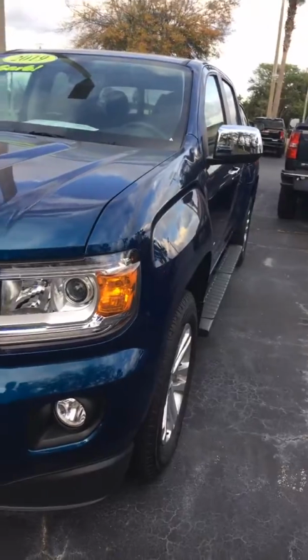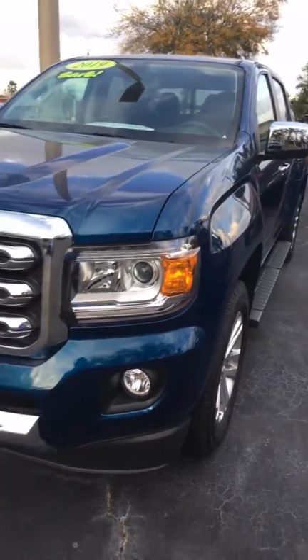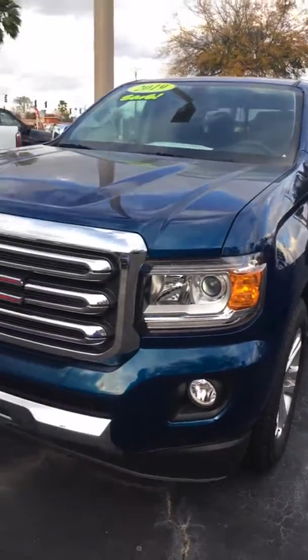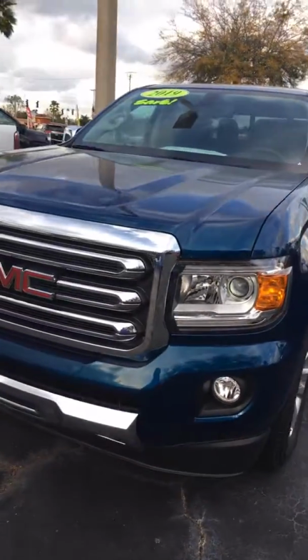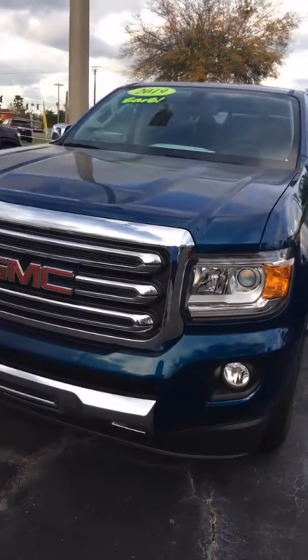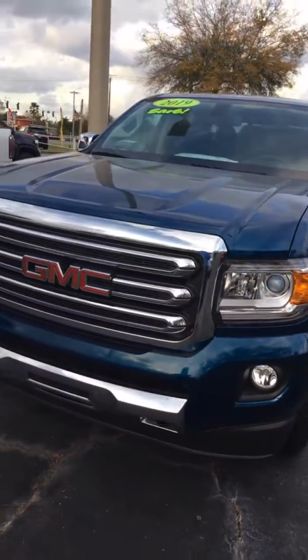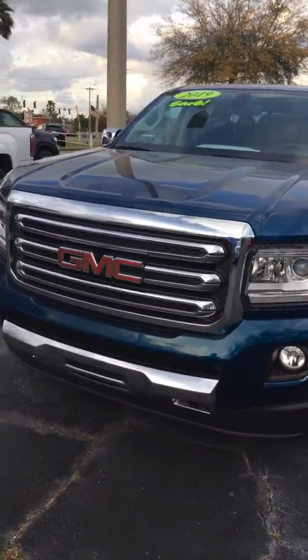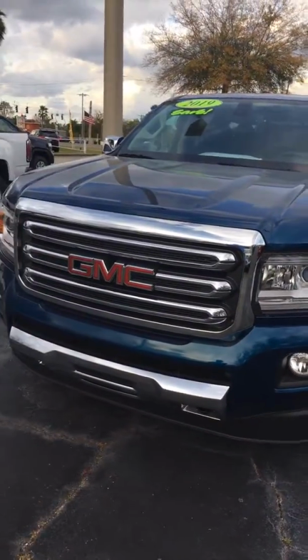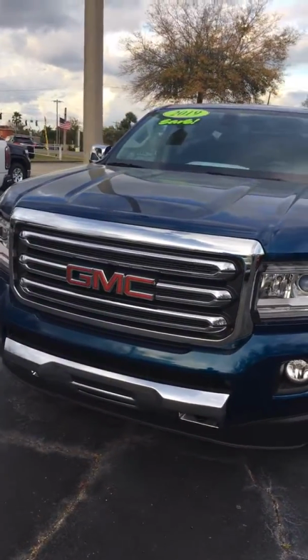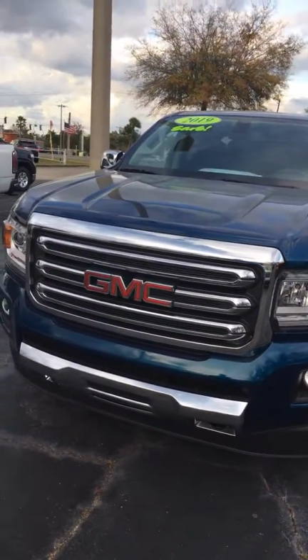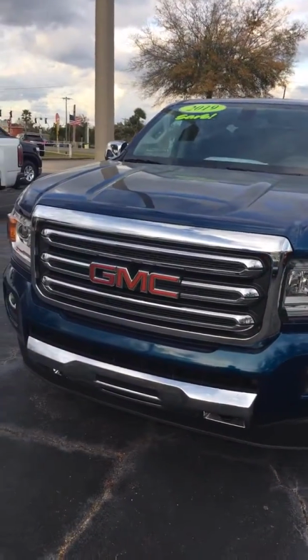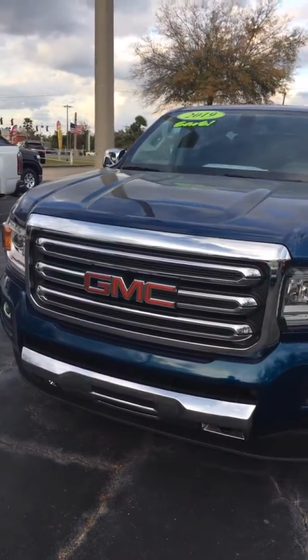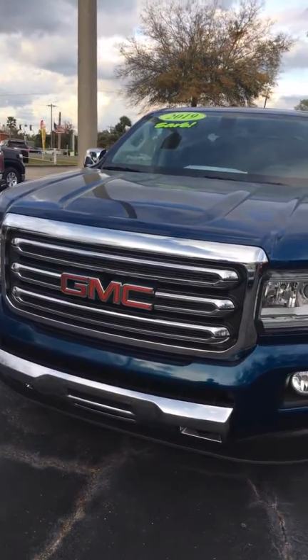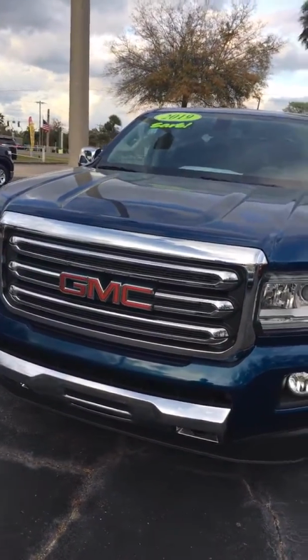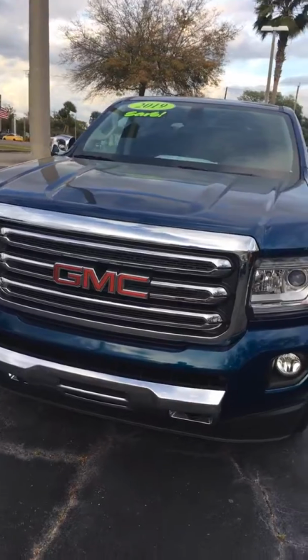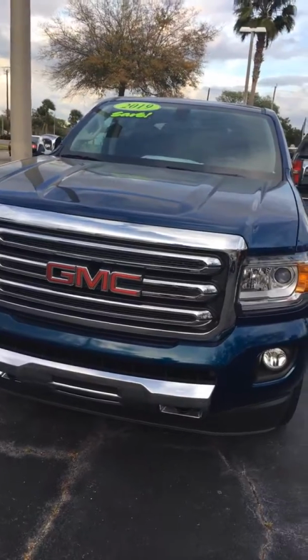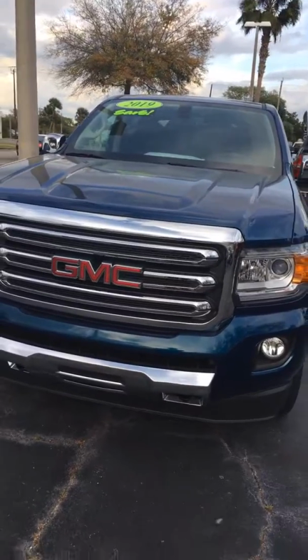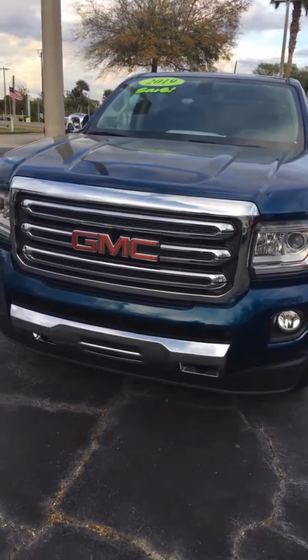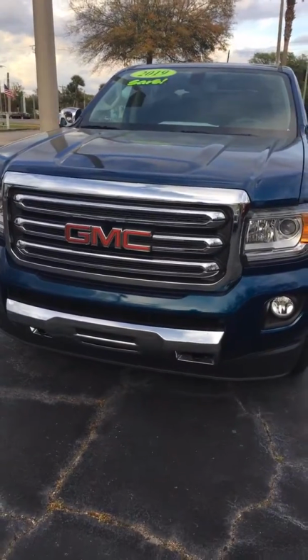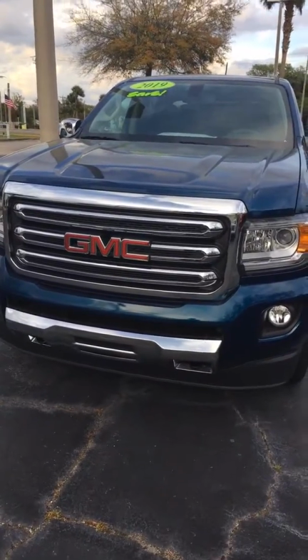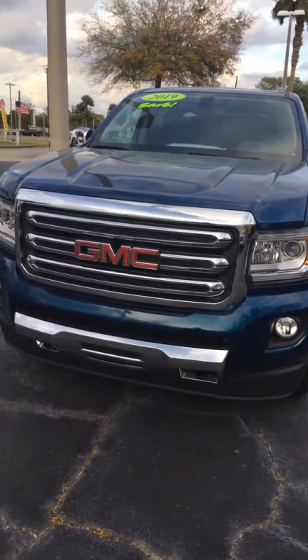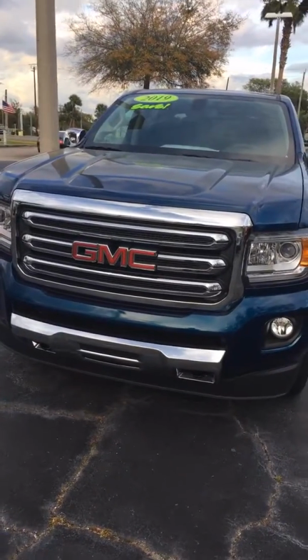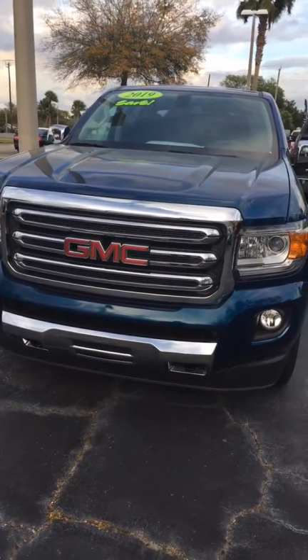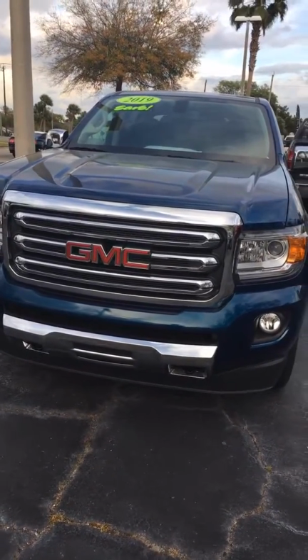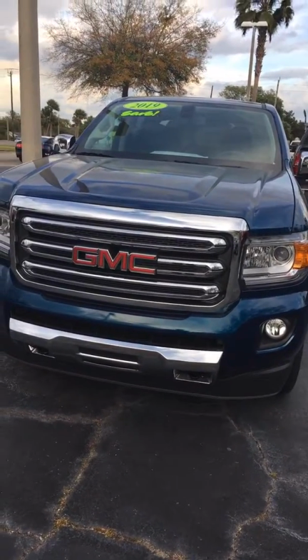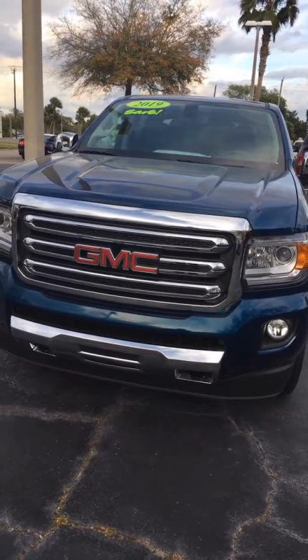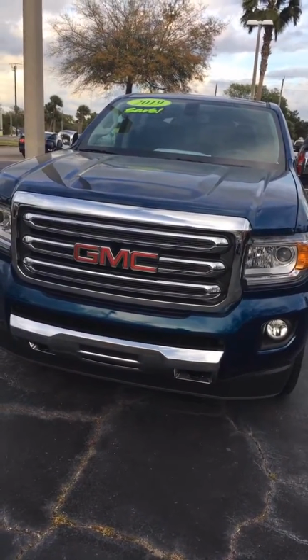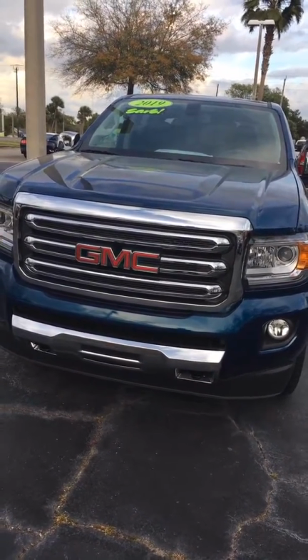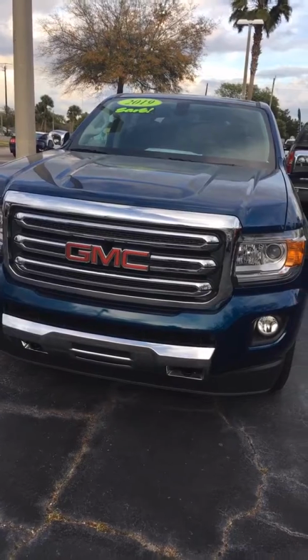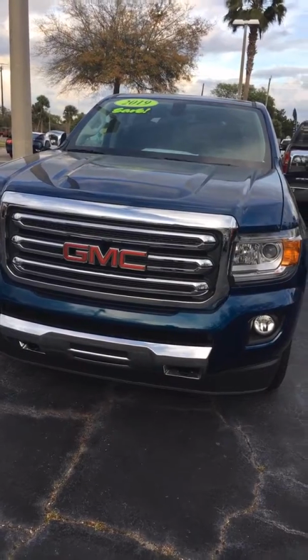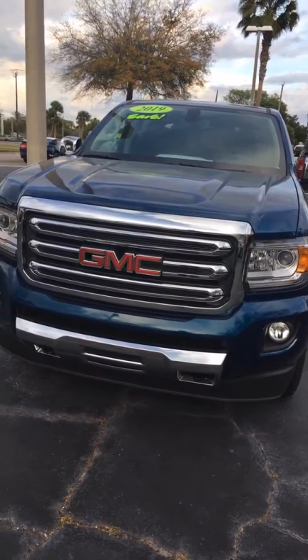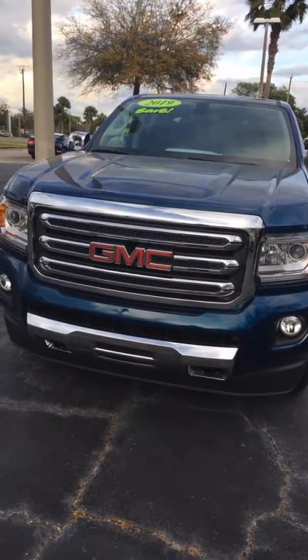me here at 386-236-5011. Stop by and take a test drive — I think you'd be very well impressed. See you soon!